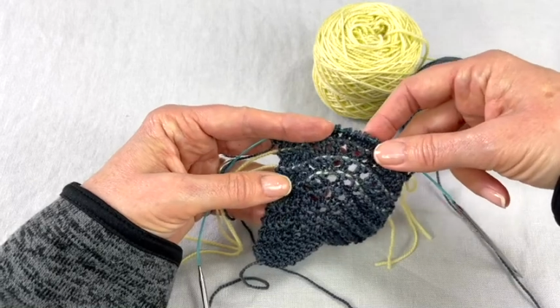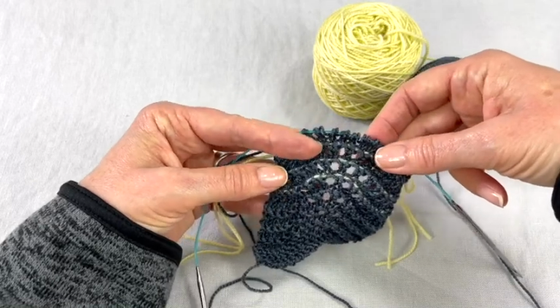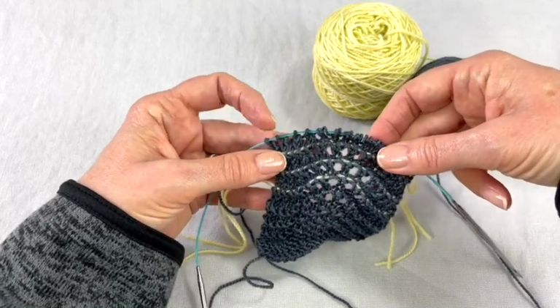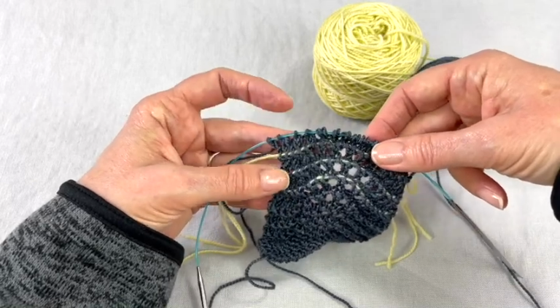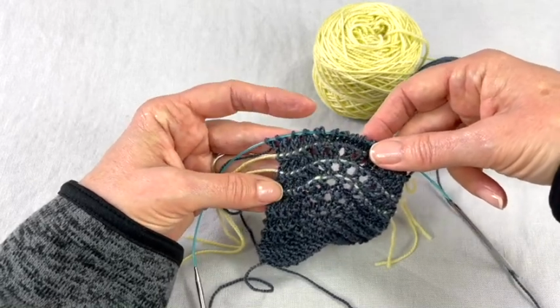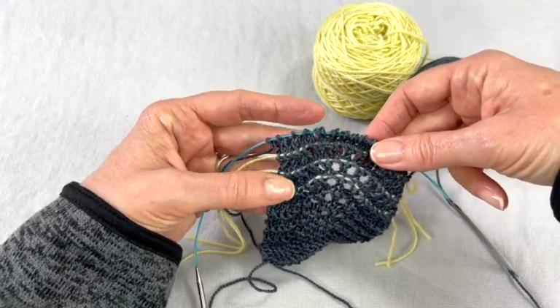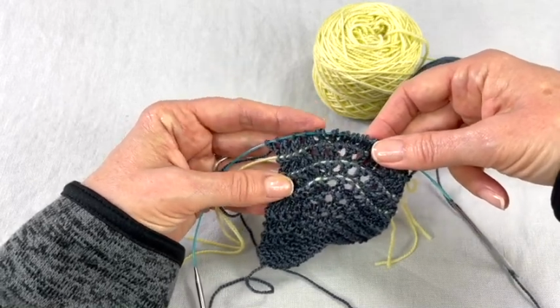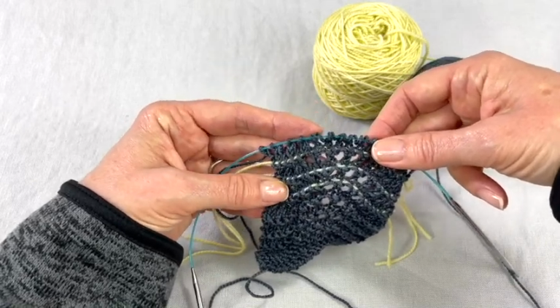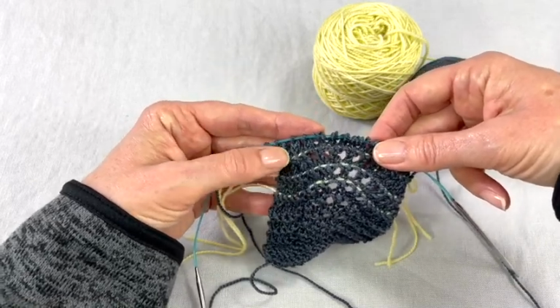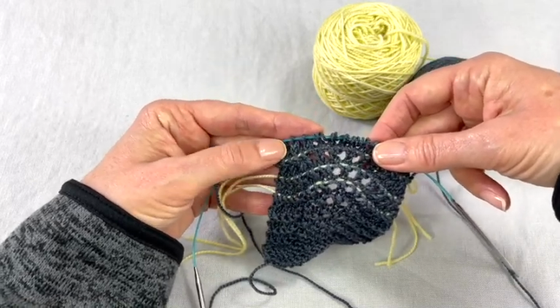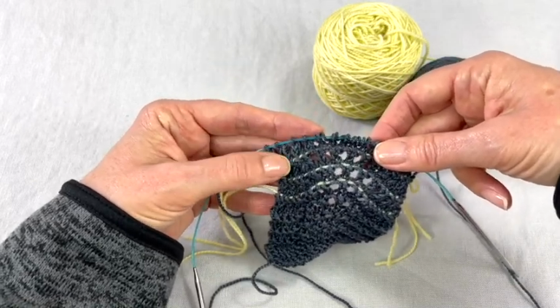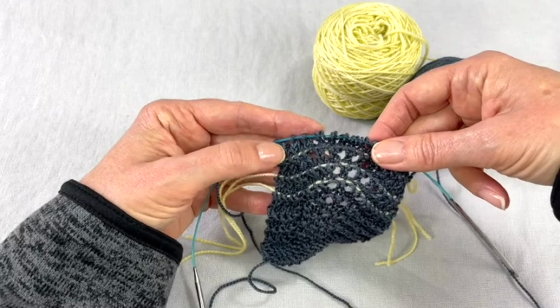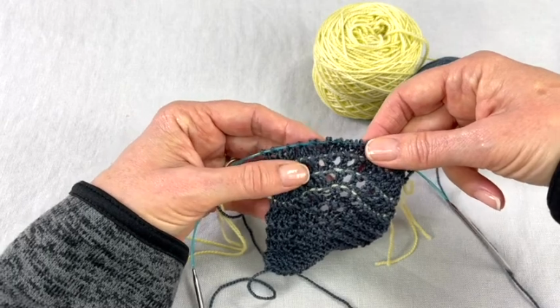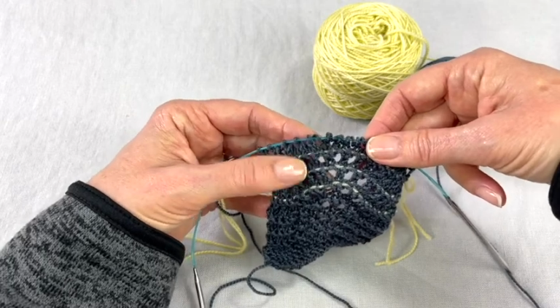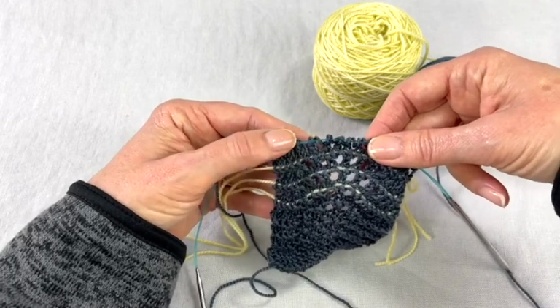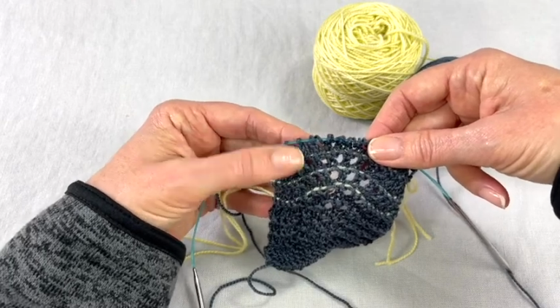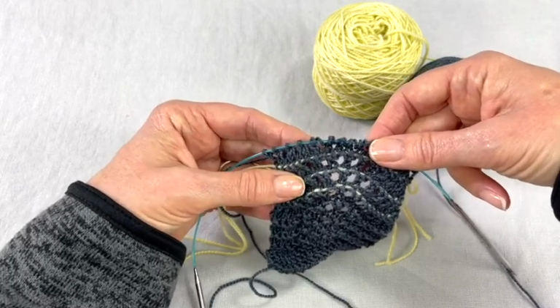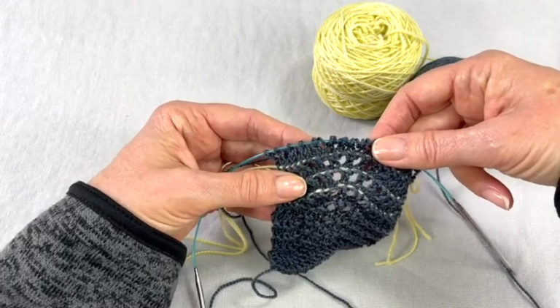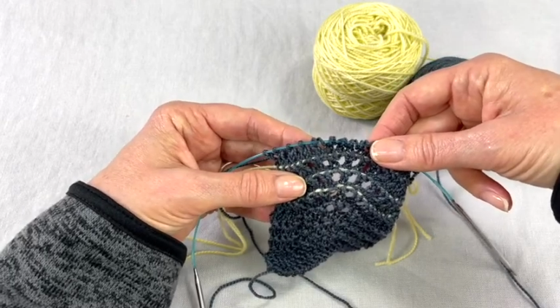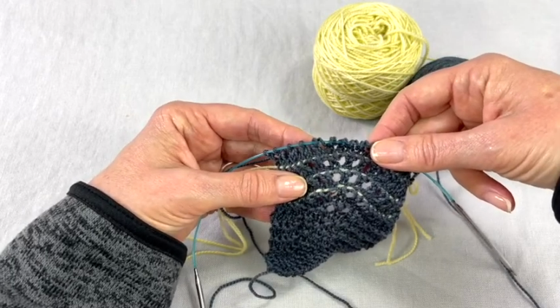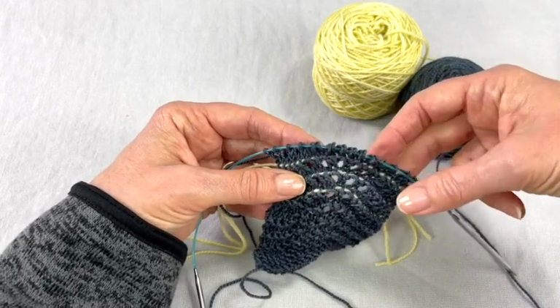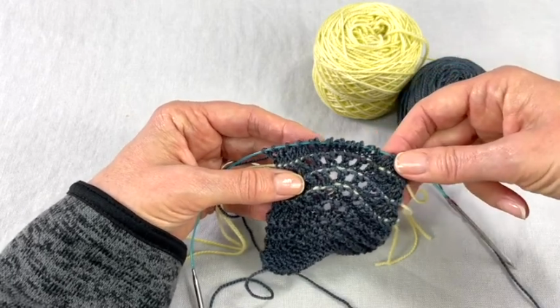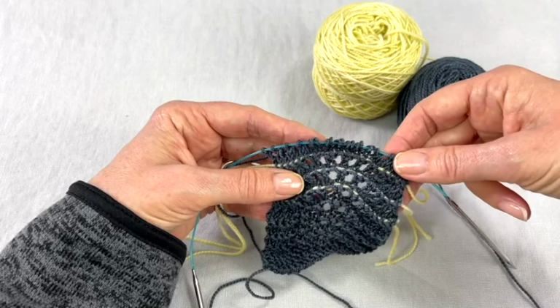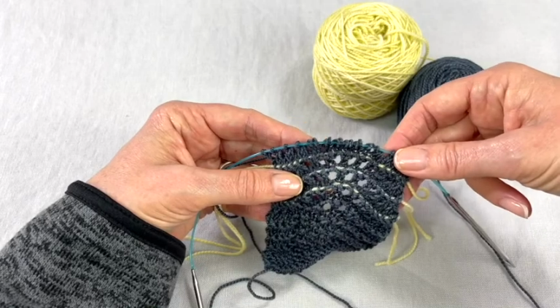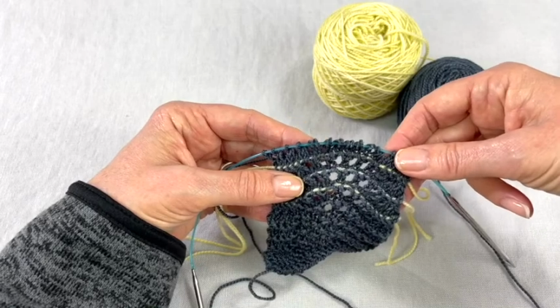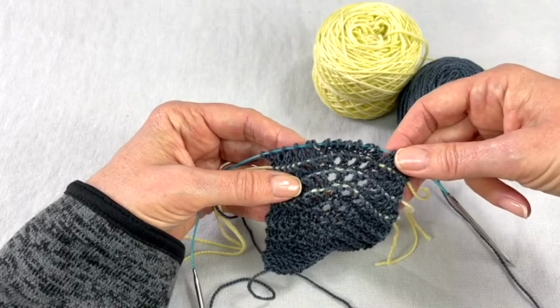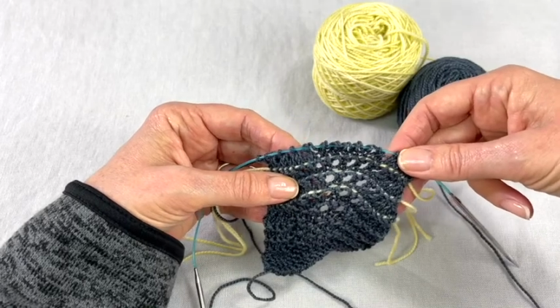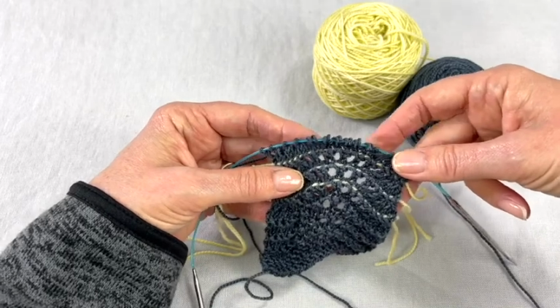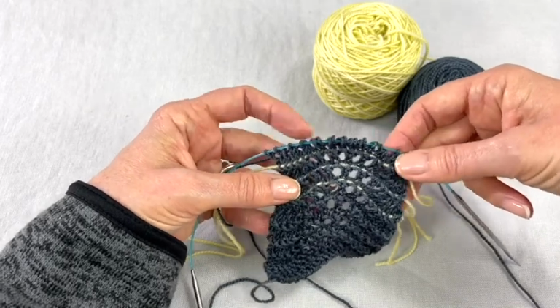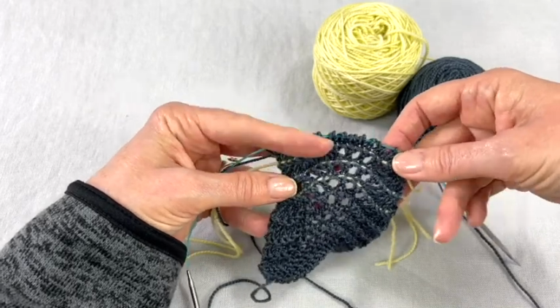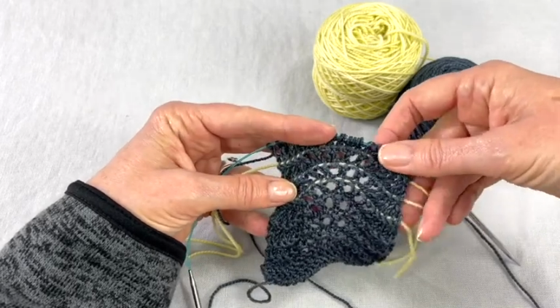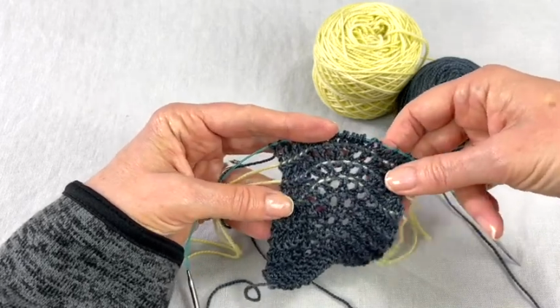Usually you put a lifeline in at the end of a repeat. This is a four-row repeat and I've just completed row three, so I'm going to knit the fourth row and put in a lifeline. I'm going to share that with you.